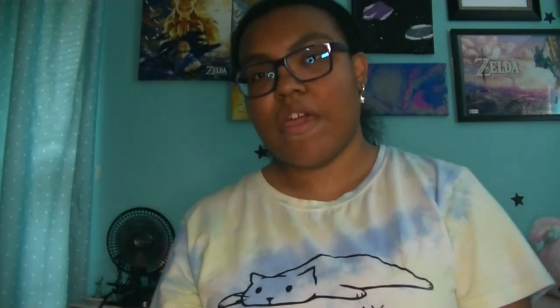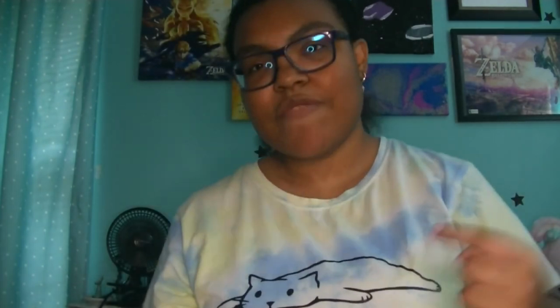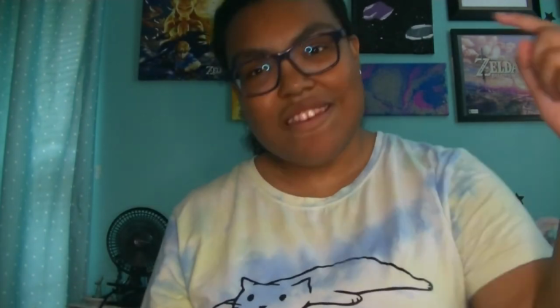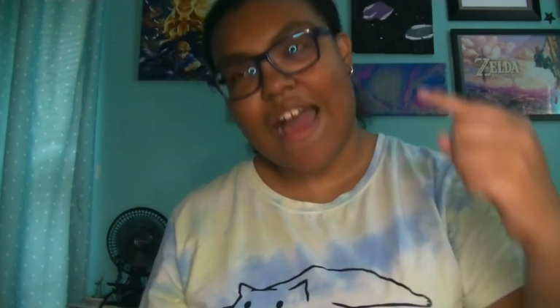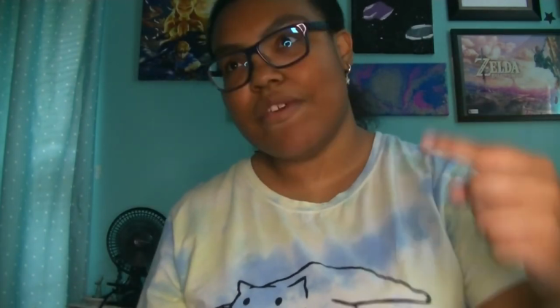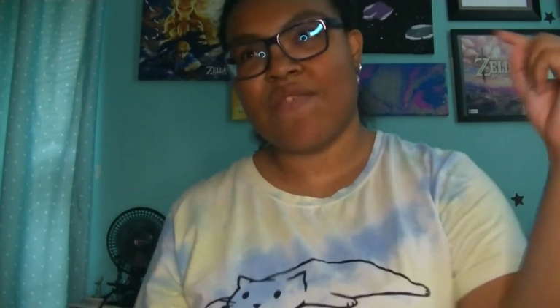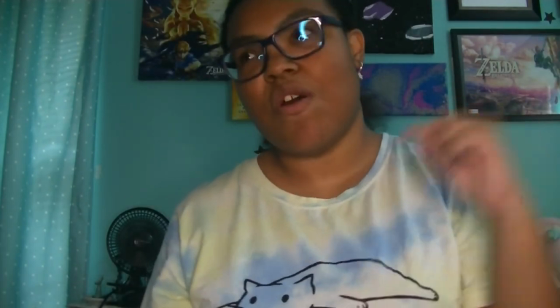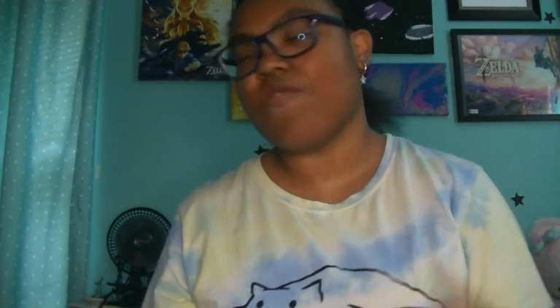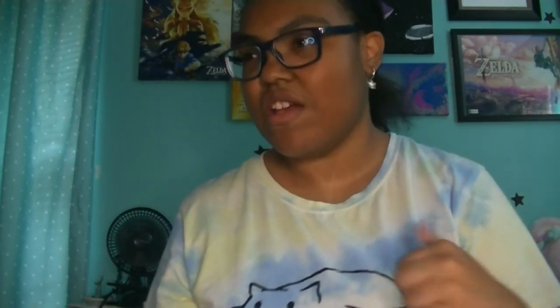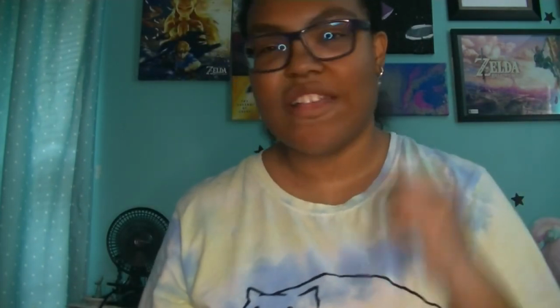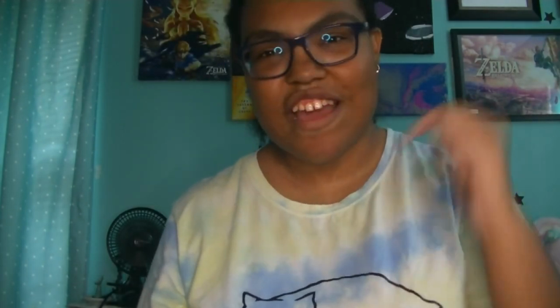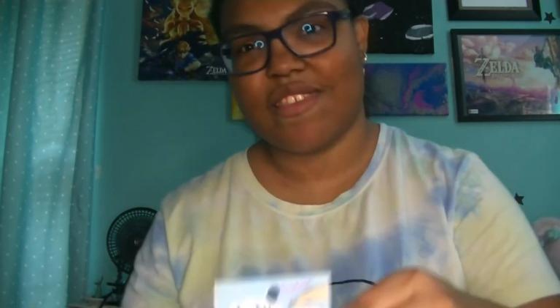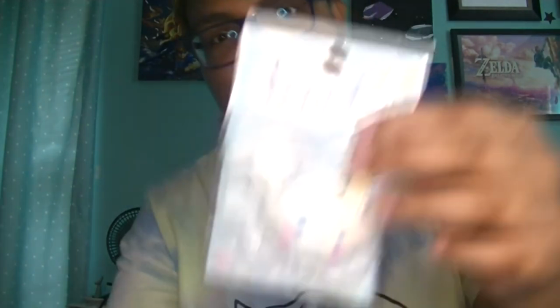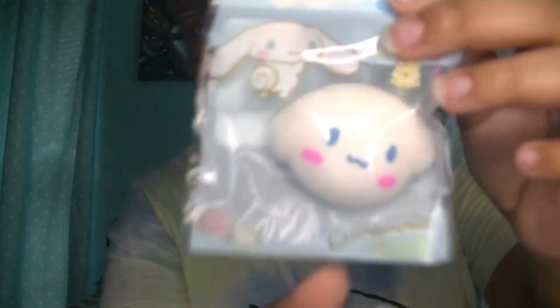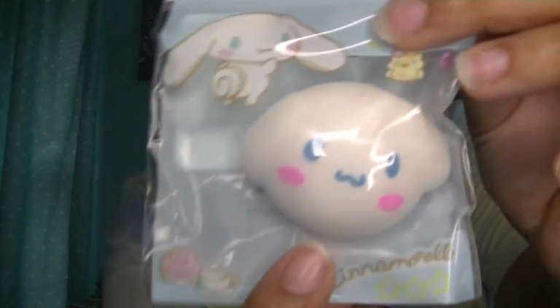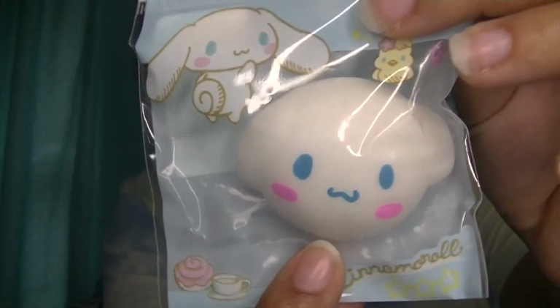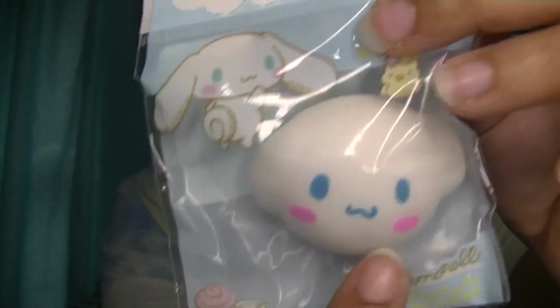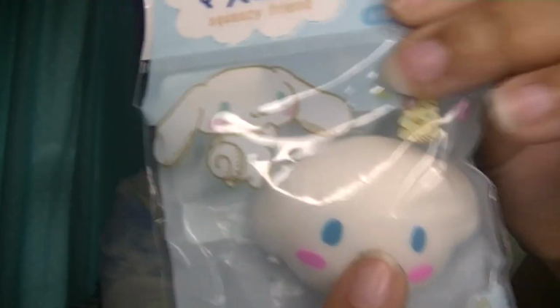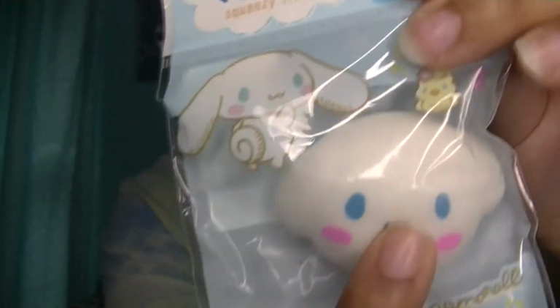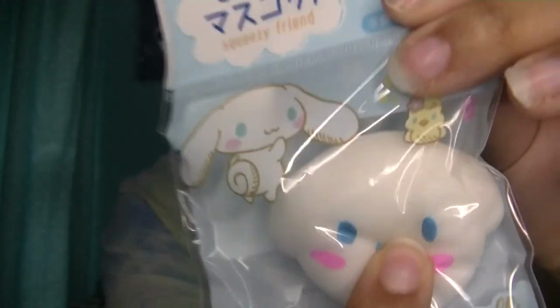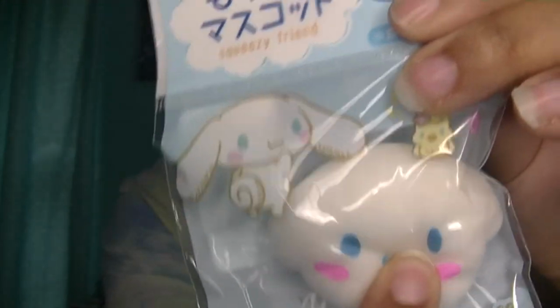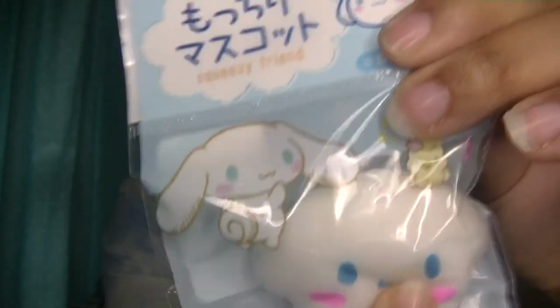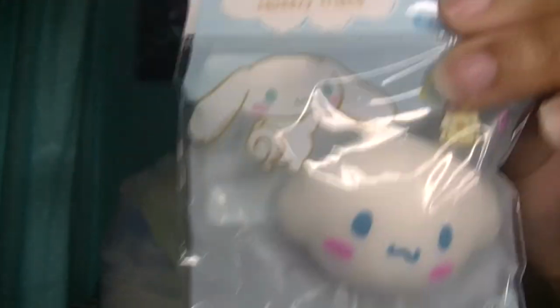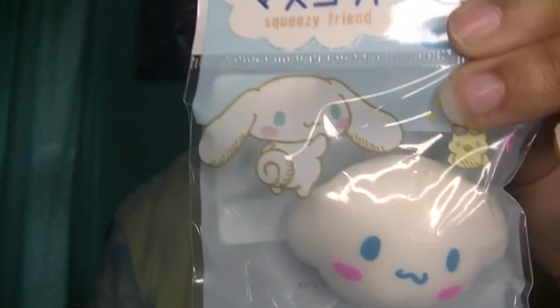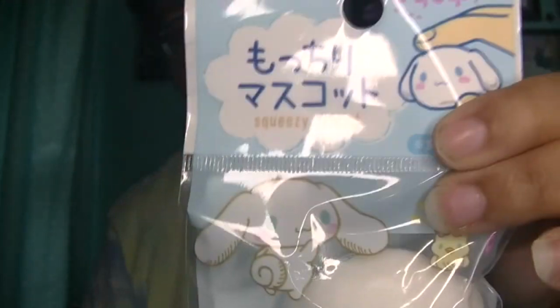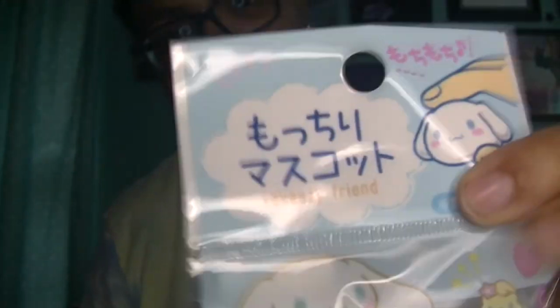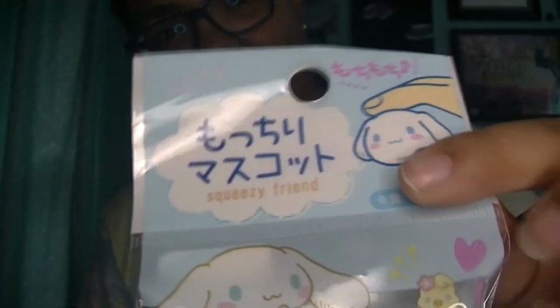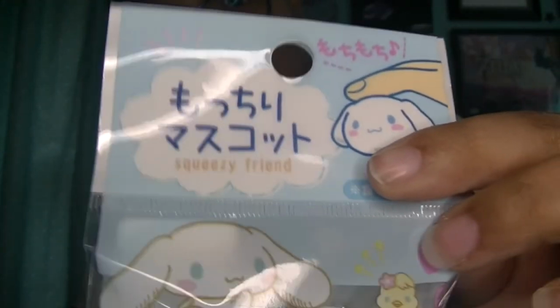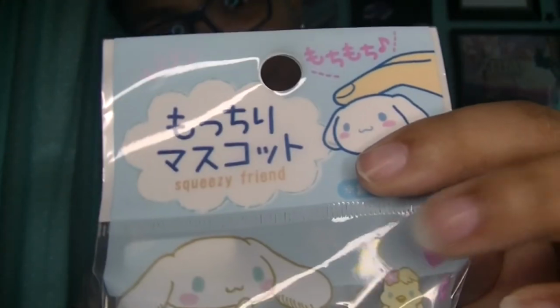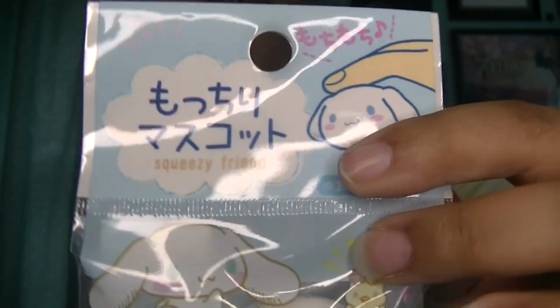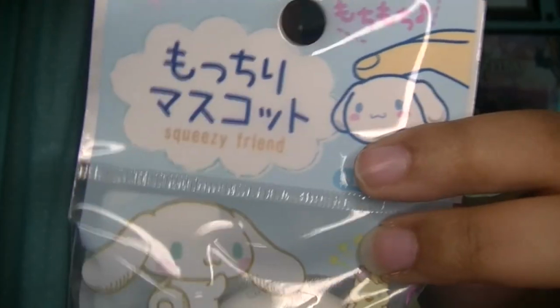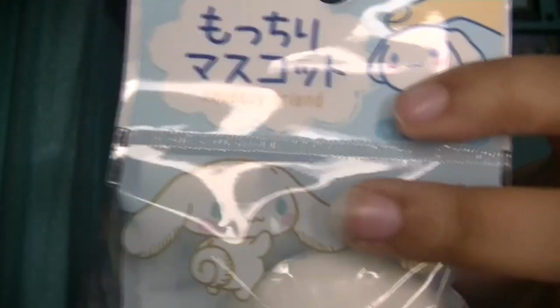This would not be a Sanrio haul video if I did not get something Cinnamoroll related. I'm definitely gonna keep him in his packaging because I don't want him to get dirty.